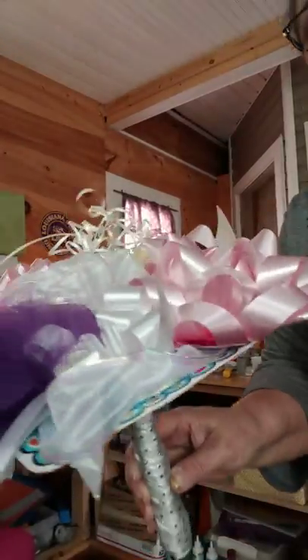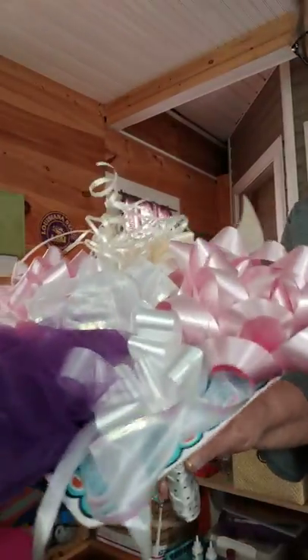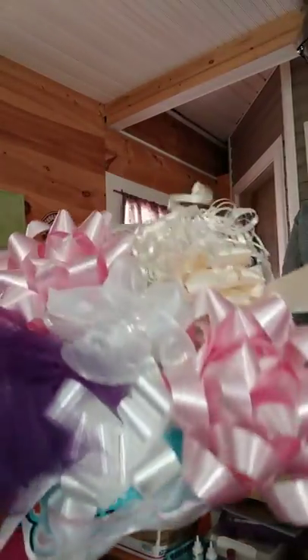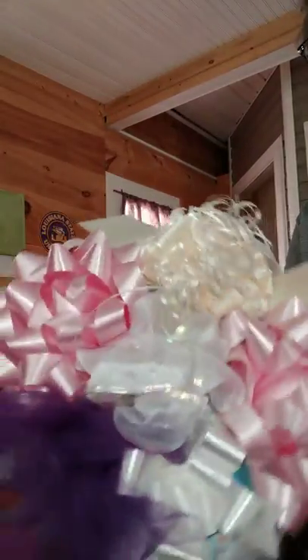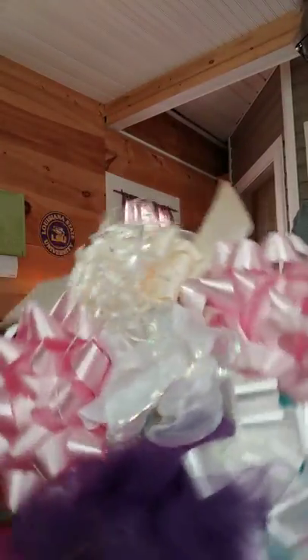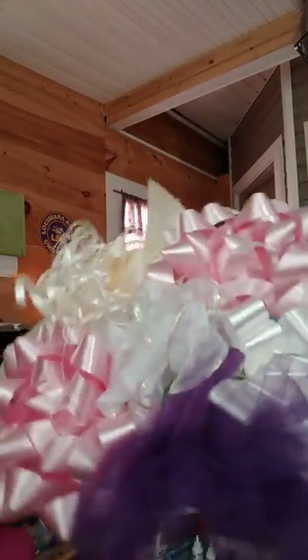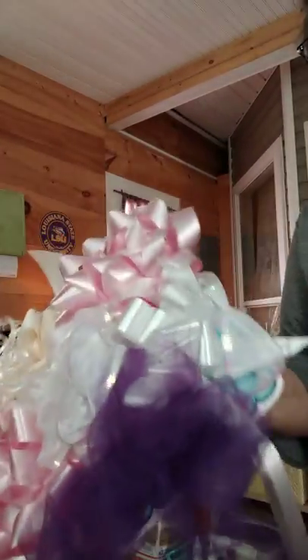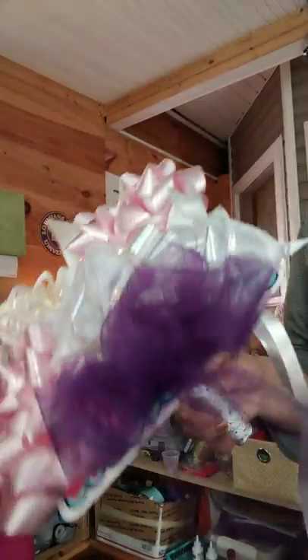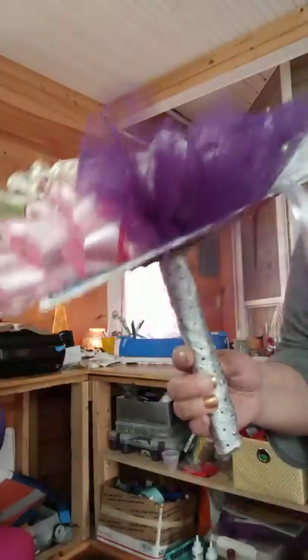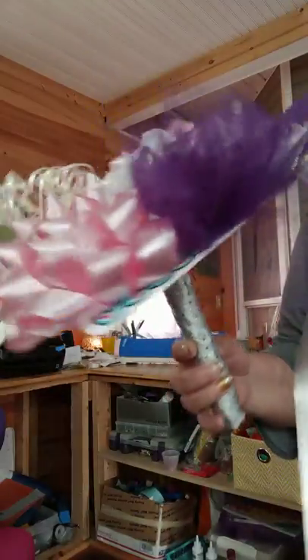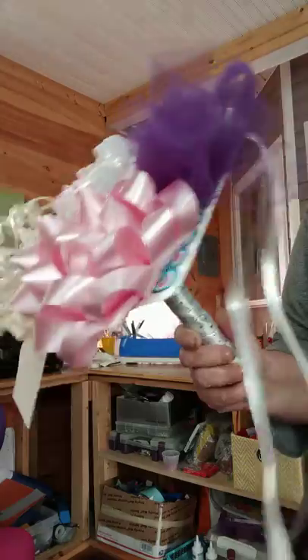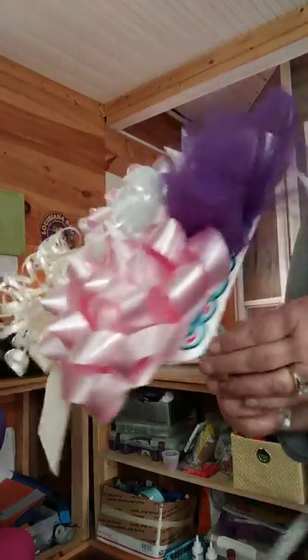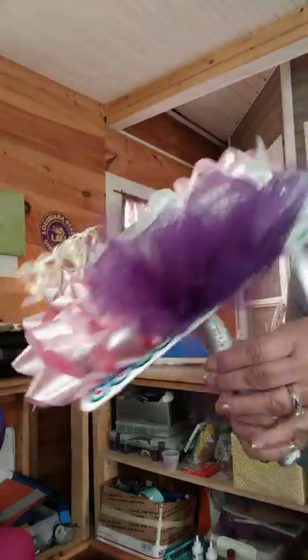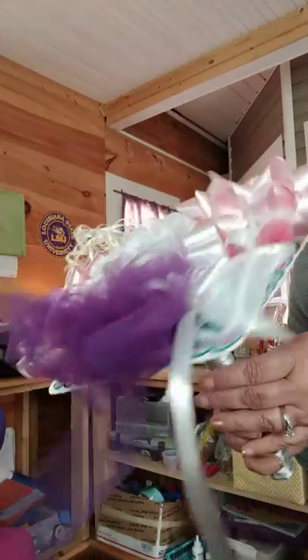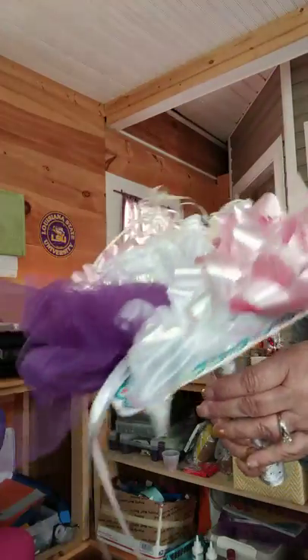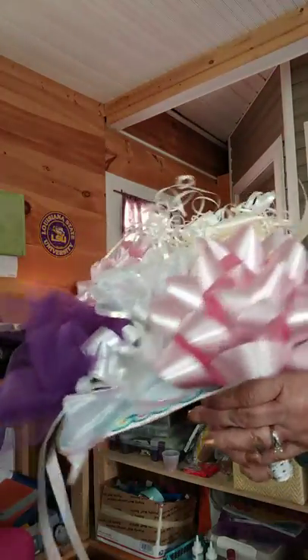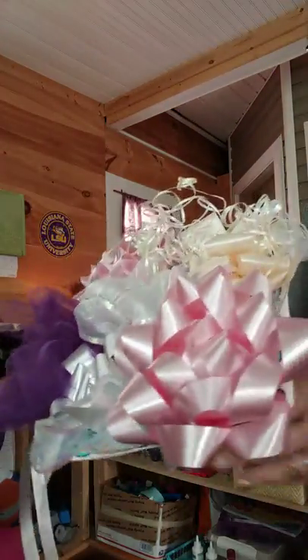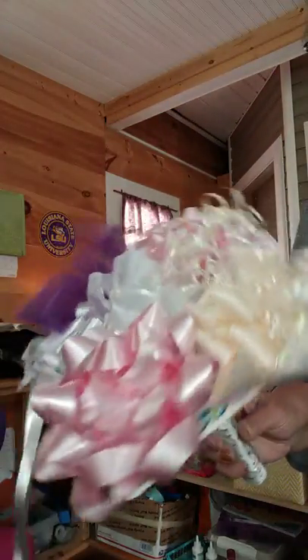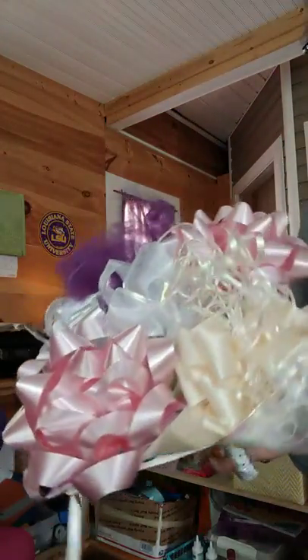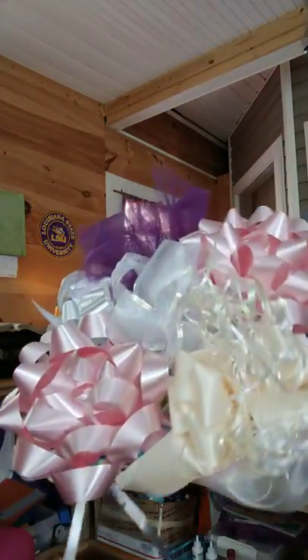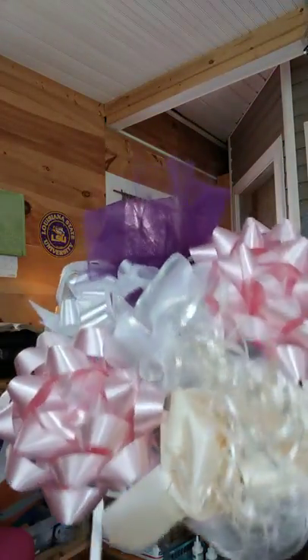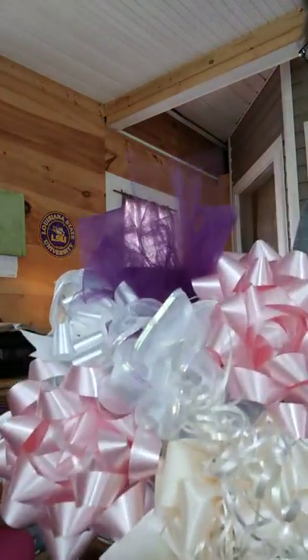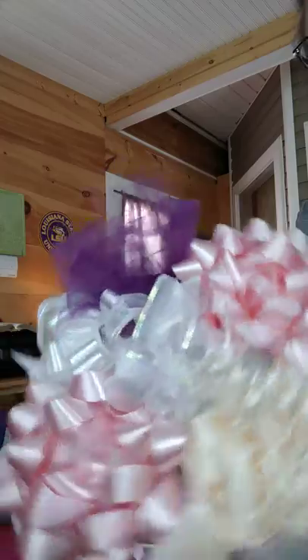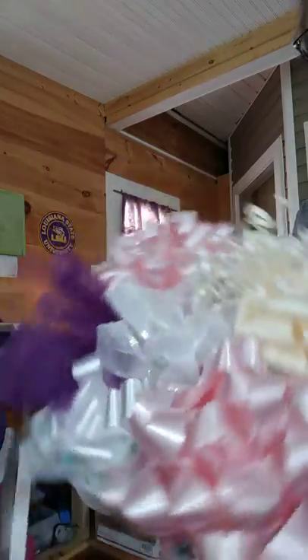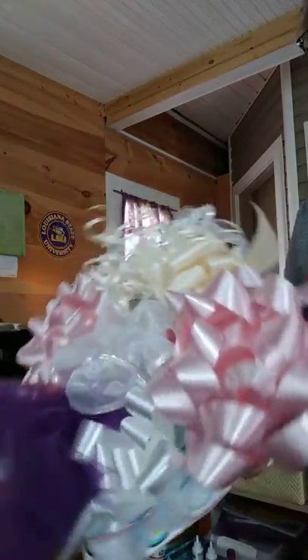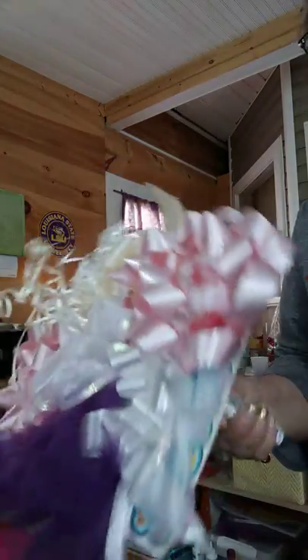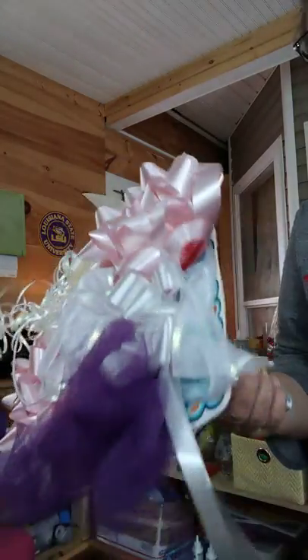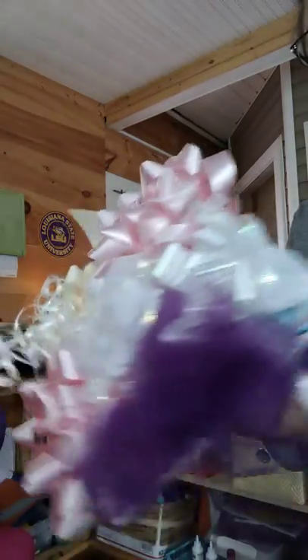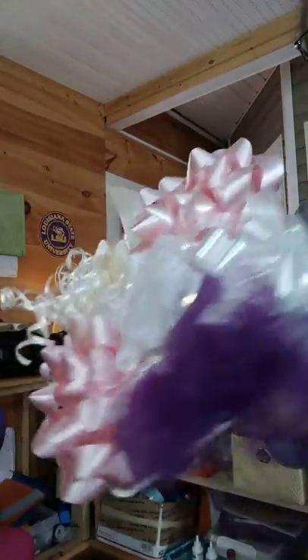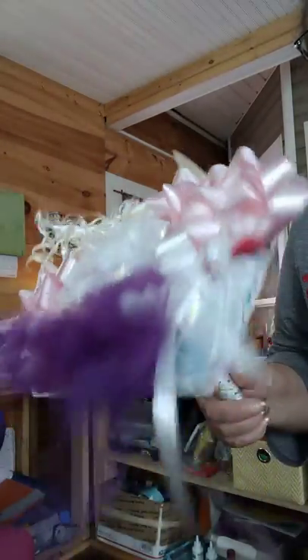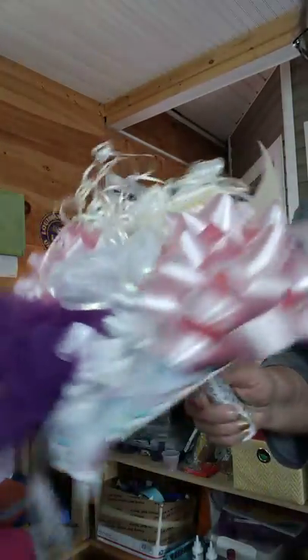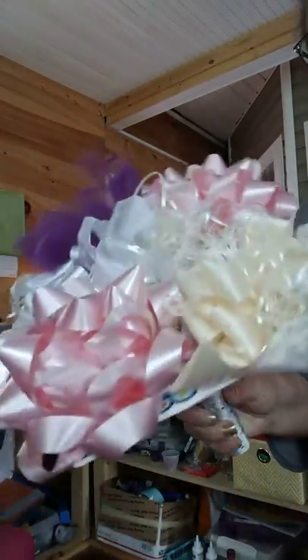Hey y'all, coming to you from Mac Shack. I just thought I would show you the bouquet thing I made from Caitlin's shower. She had a shower — it was a small shower because she was sick and people were sick.